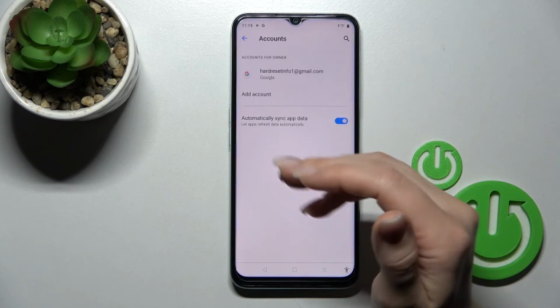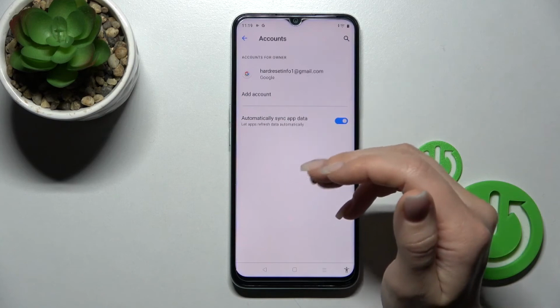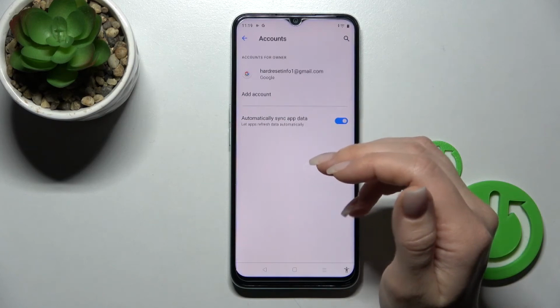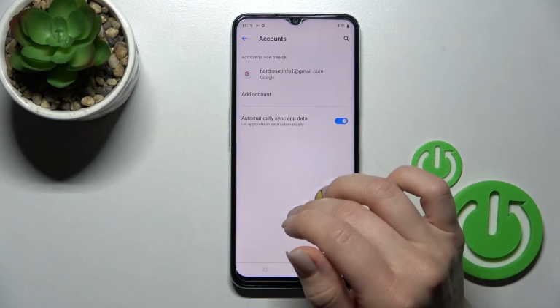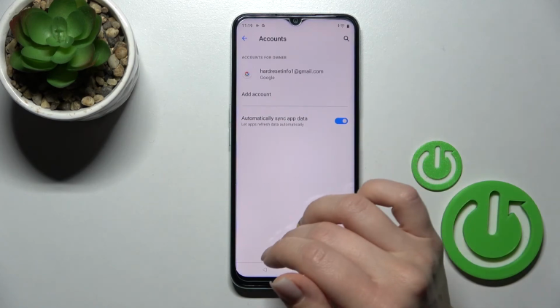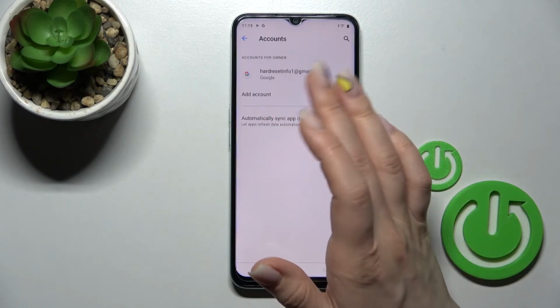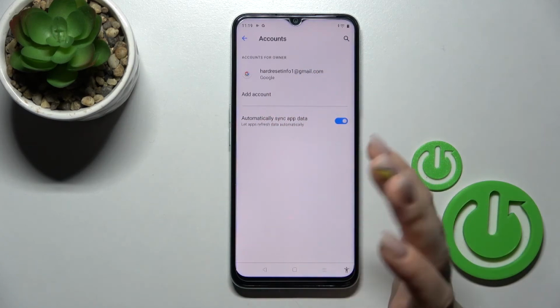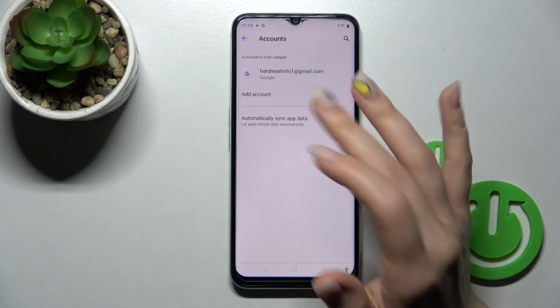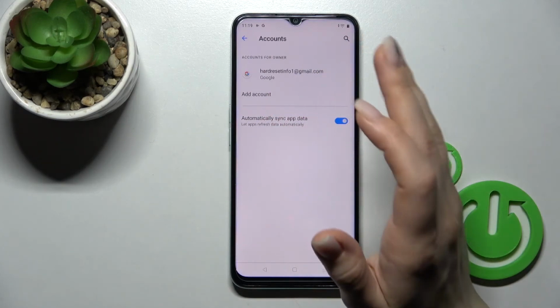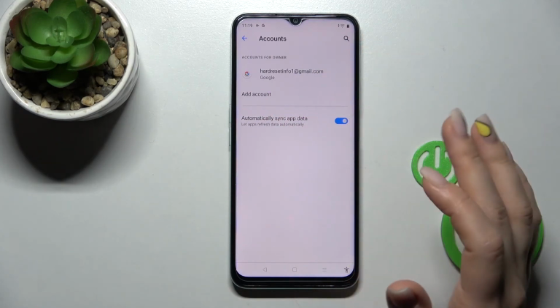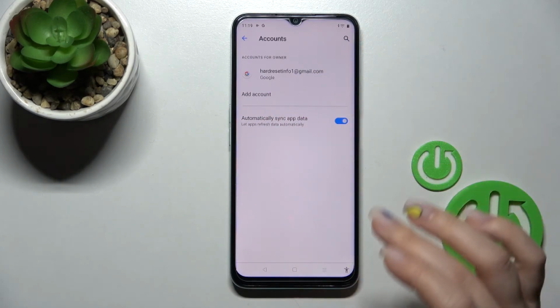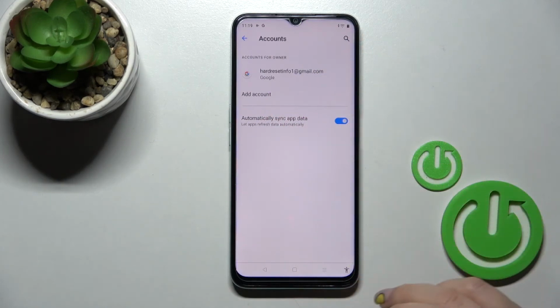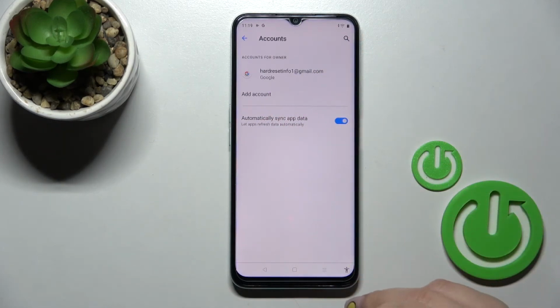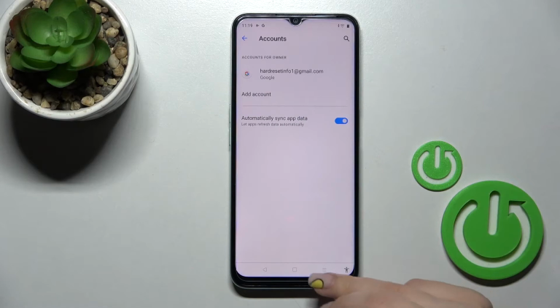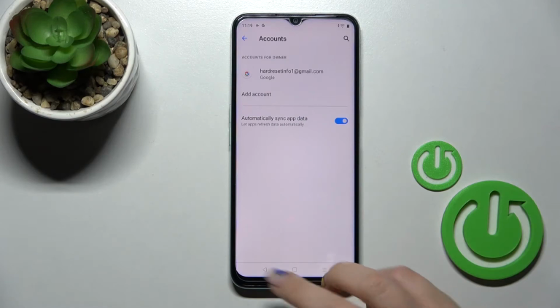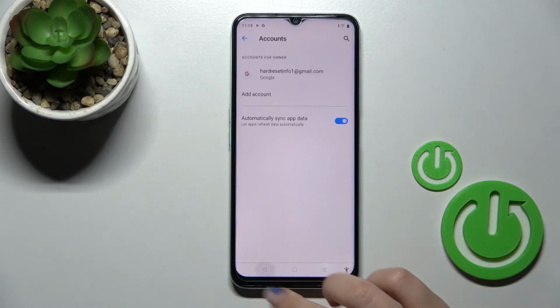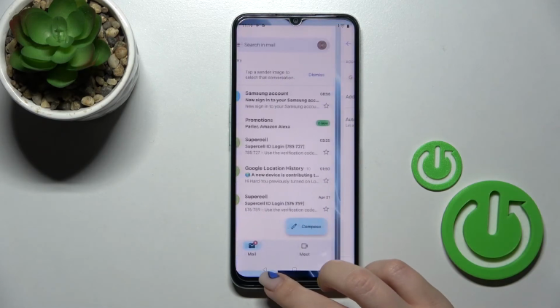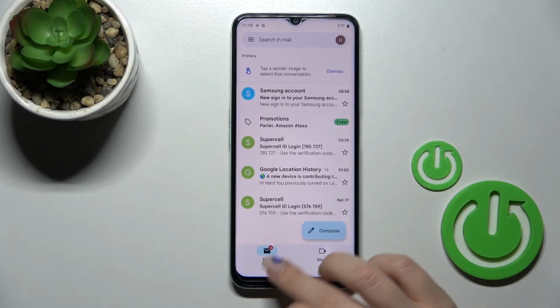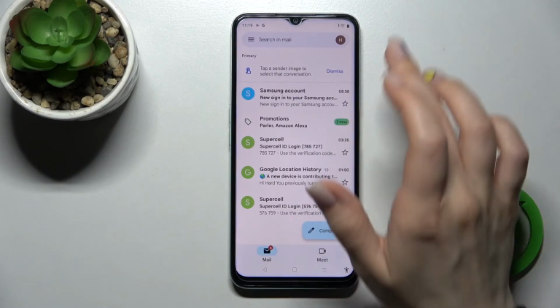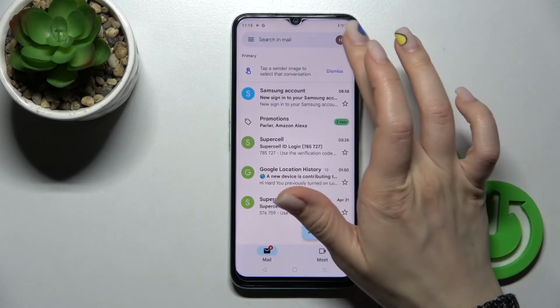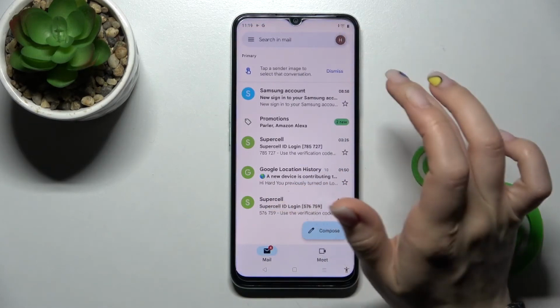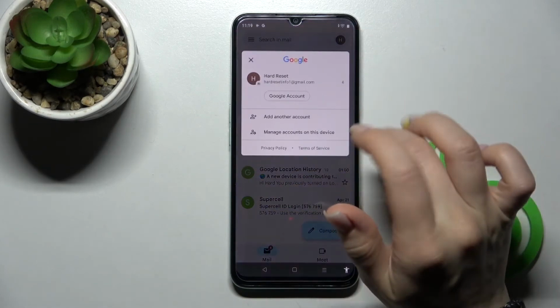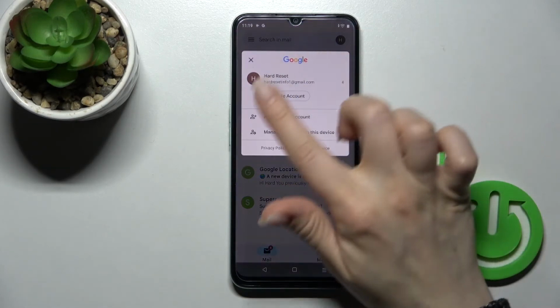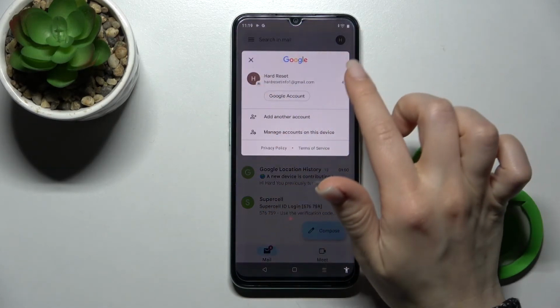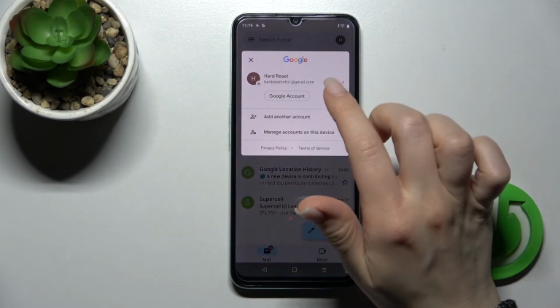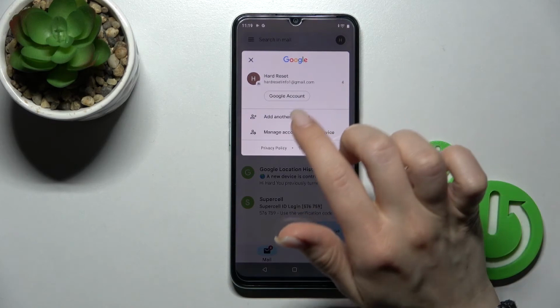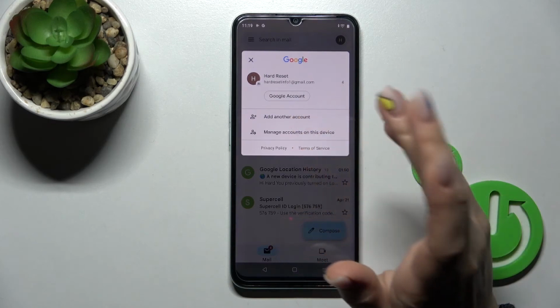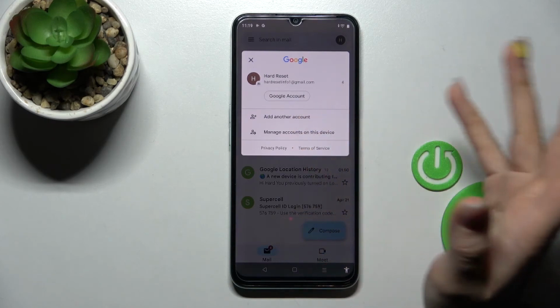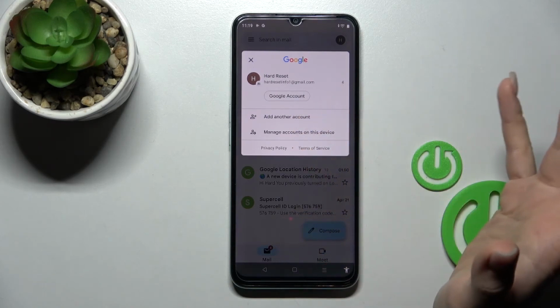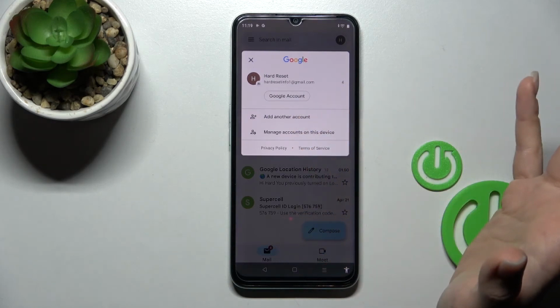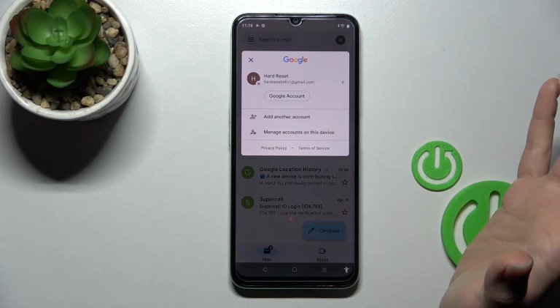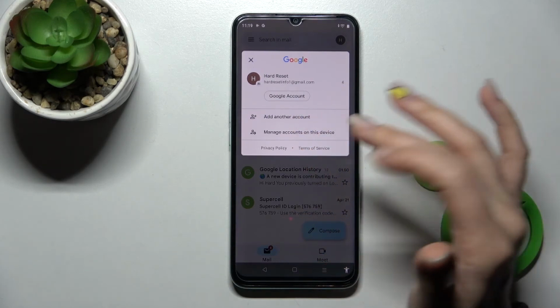As you can see, in the Google account settings only one Gmail account will remain. Now we'll go back into the application to check, and as you can see in the application there is also only one account.